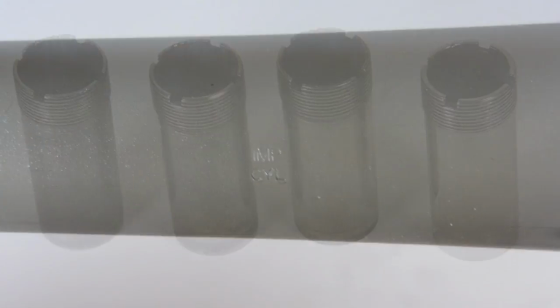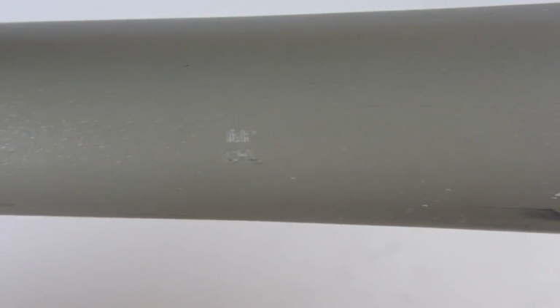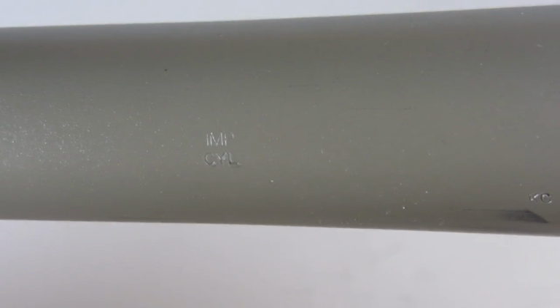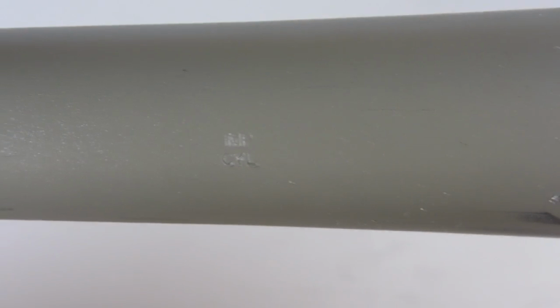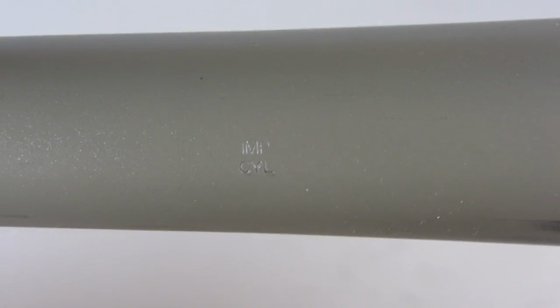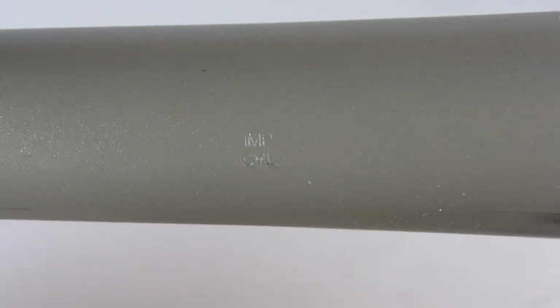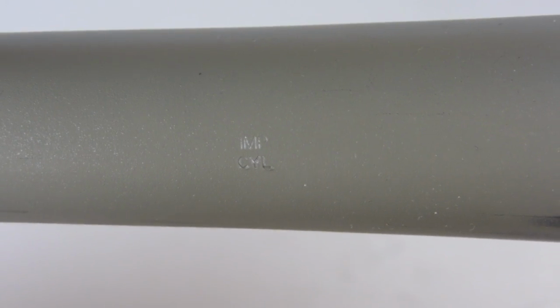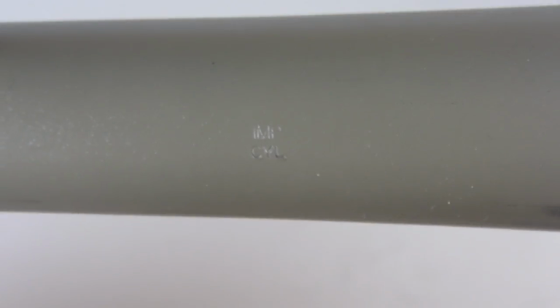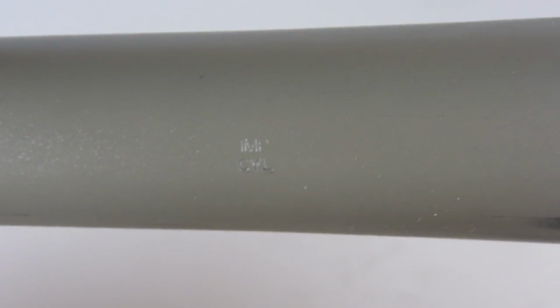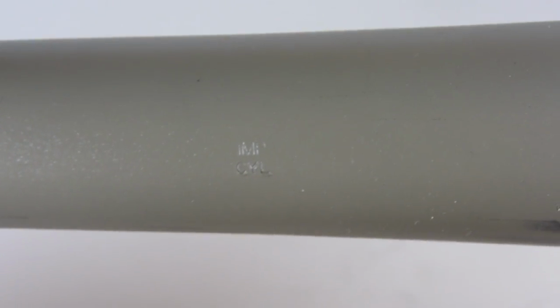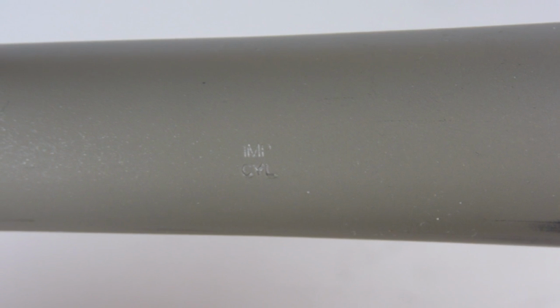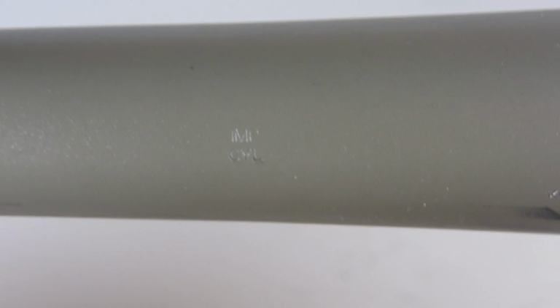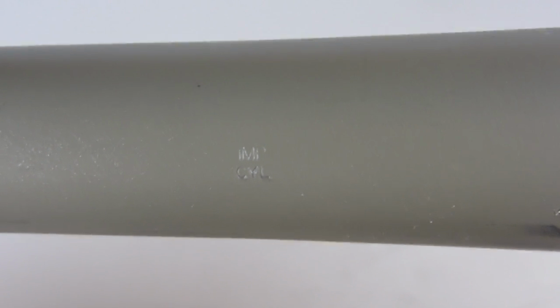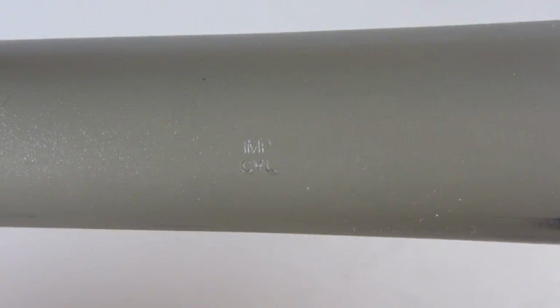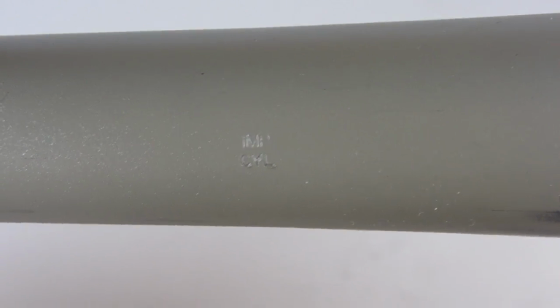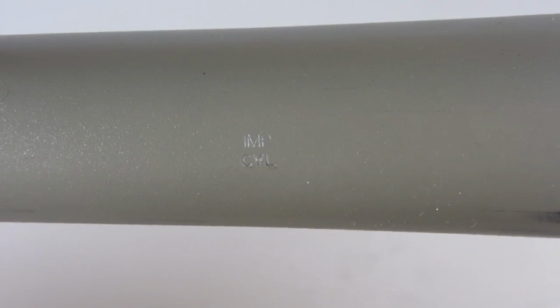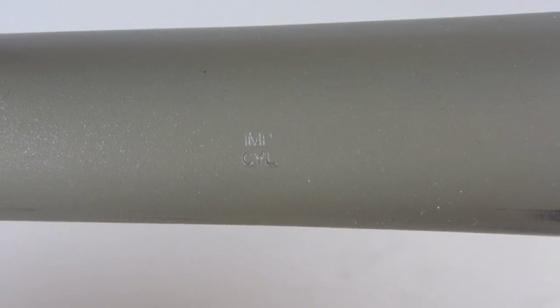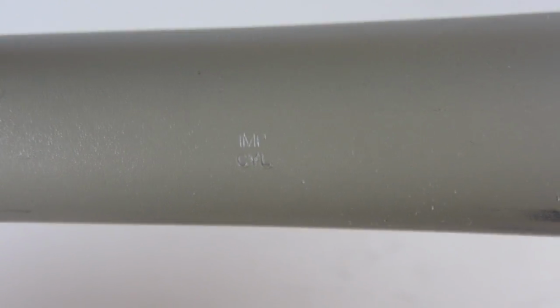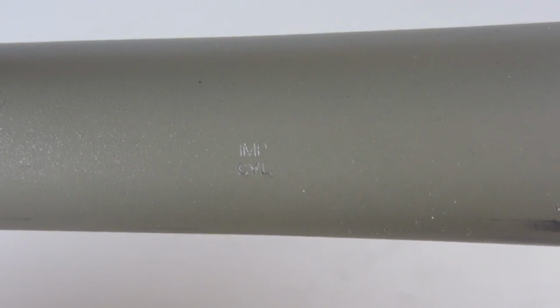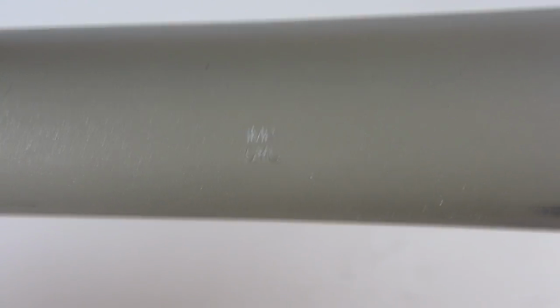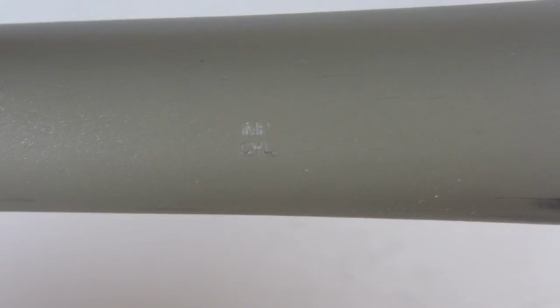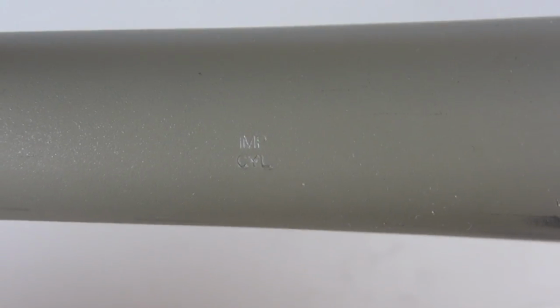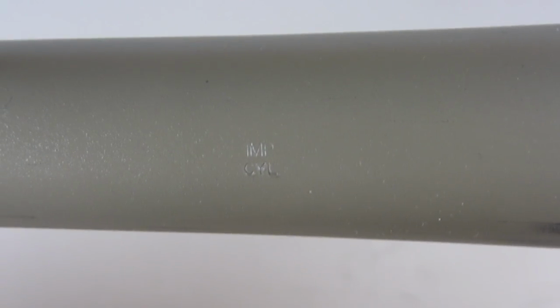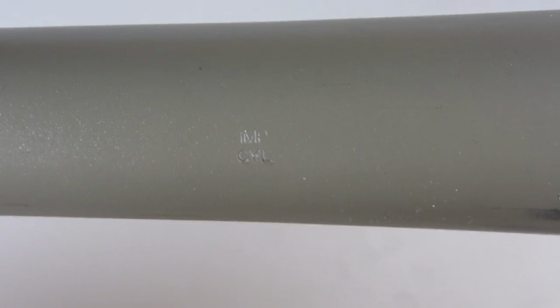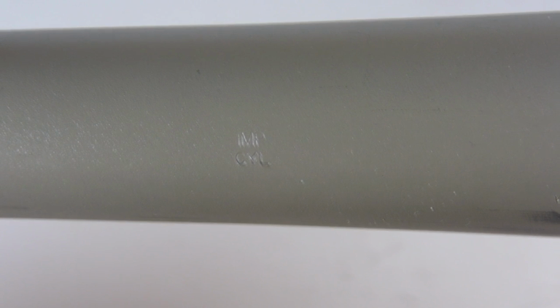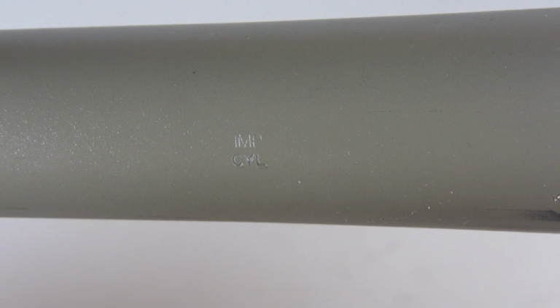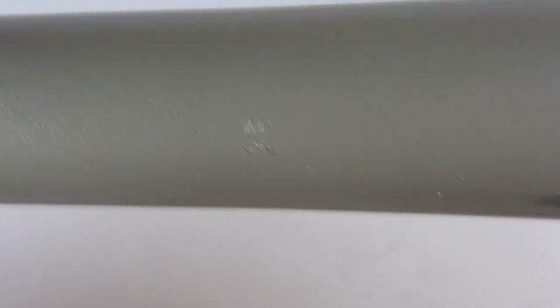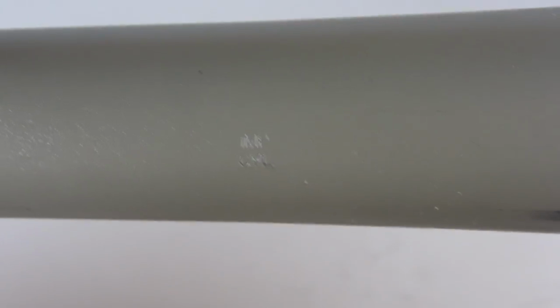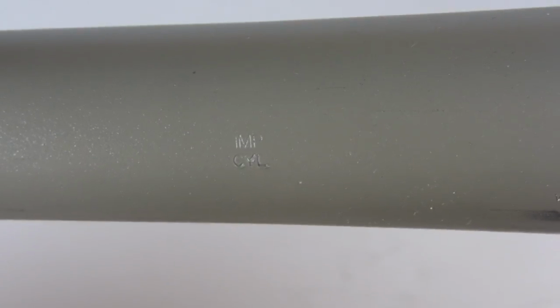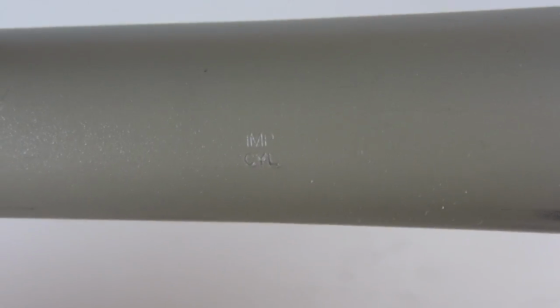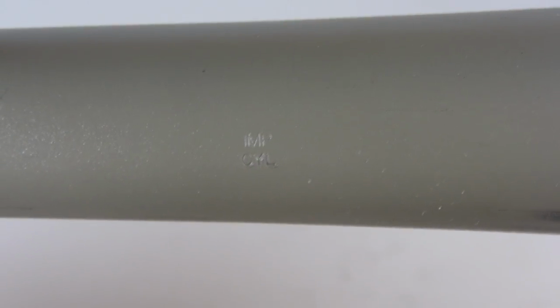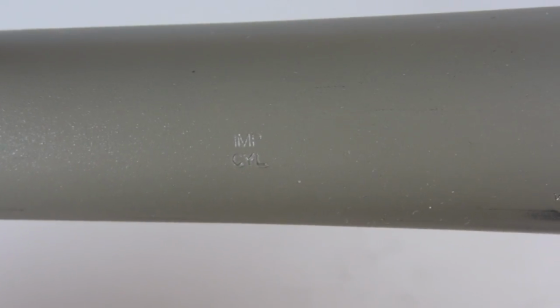If you have a barrel with fixed choke, you can find markings which show which kind of choke you have. For example, this Remington 870 barrel has an improved cylinder fixed choke.